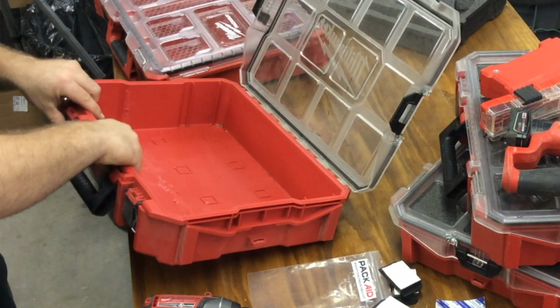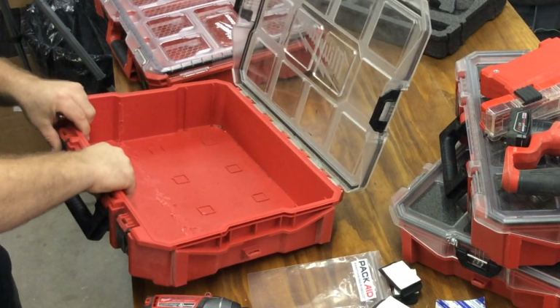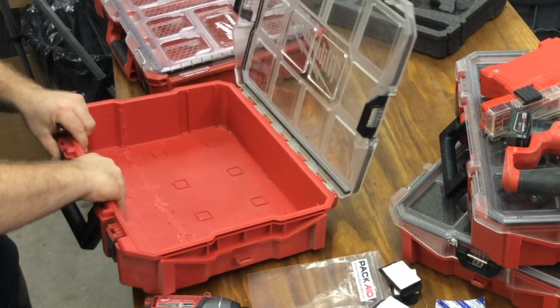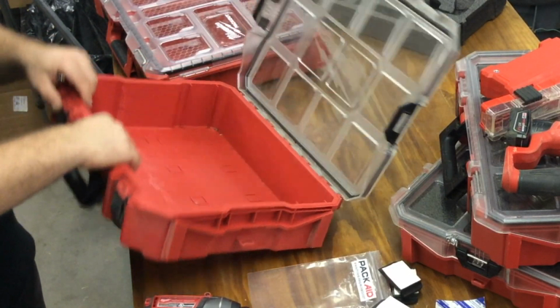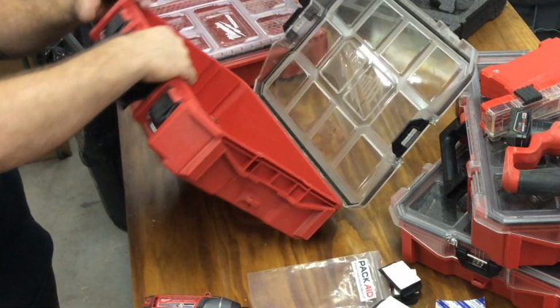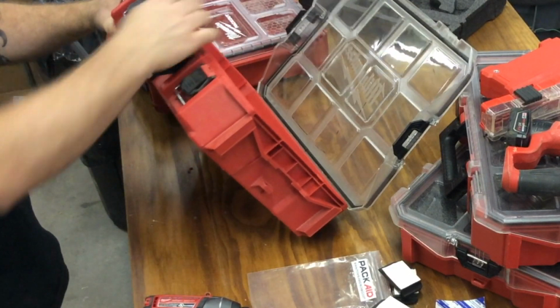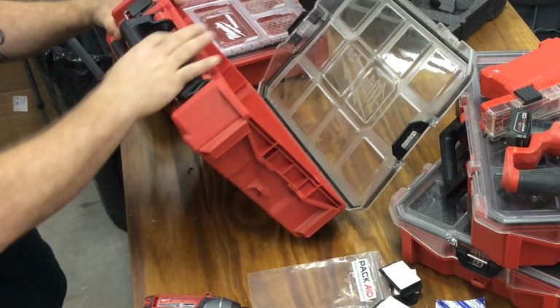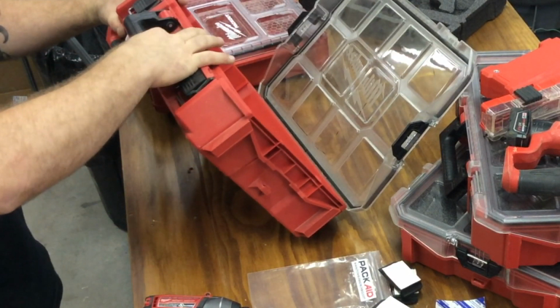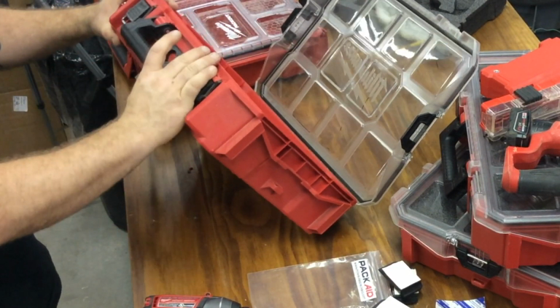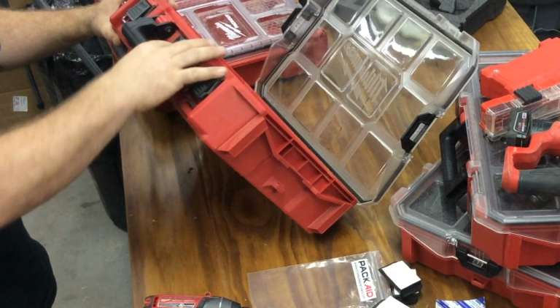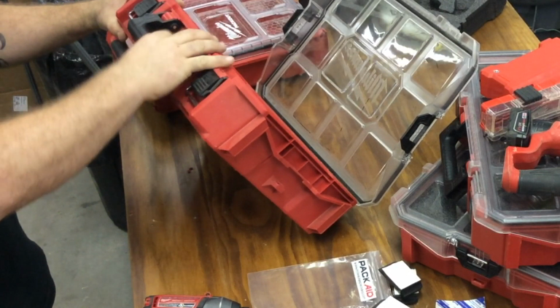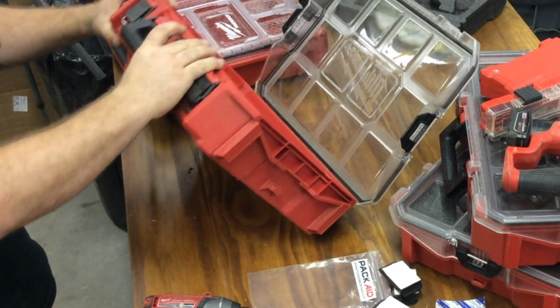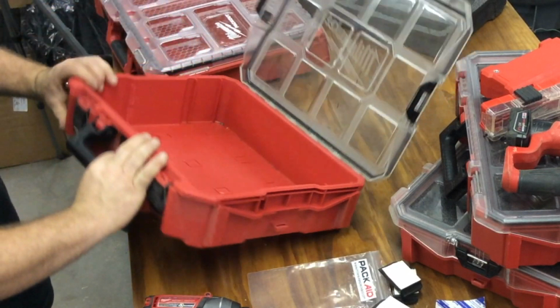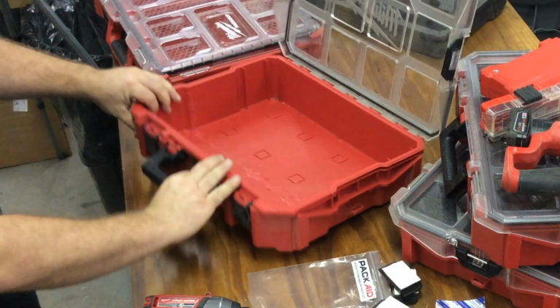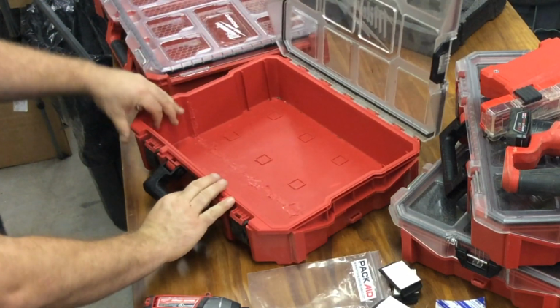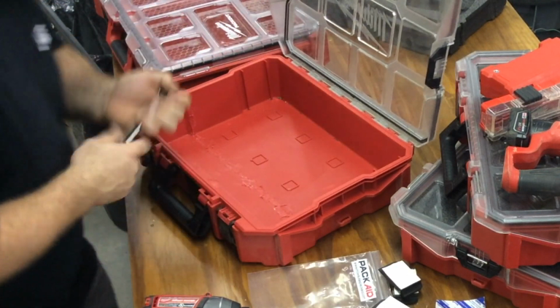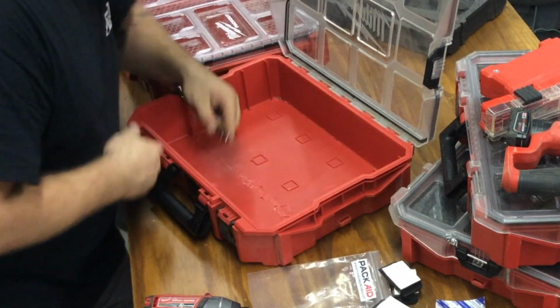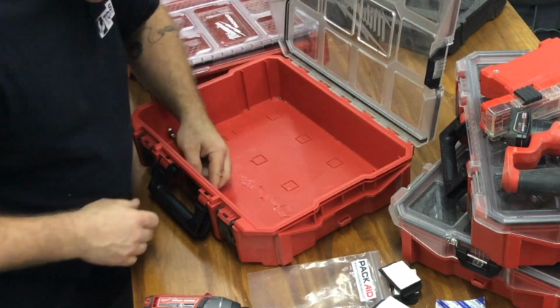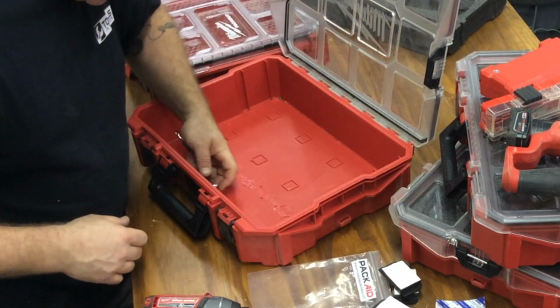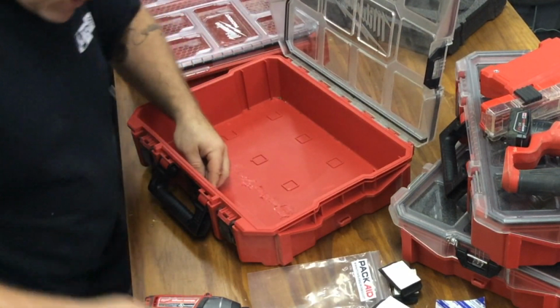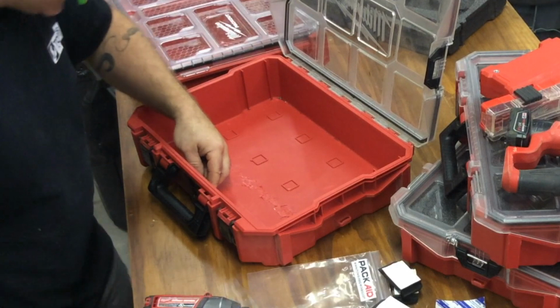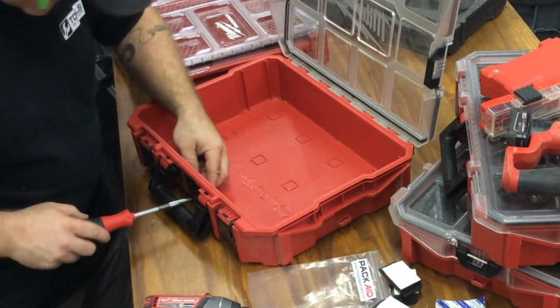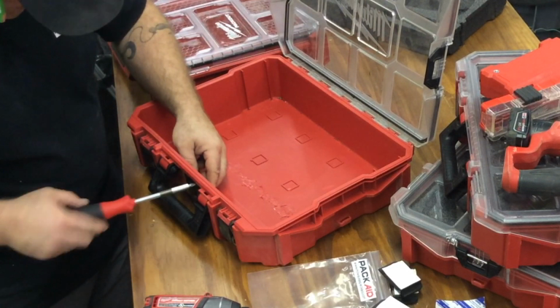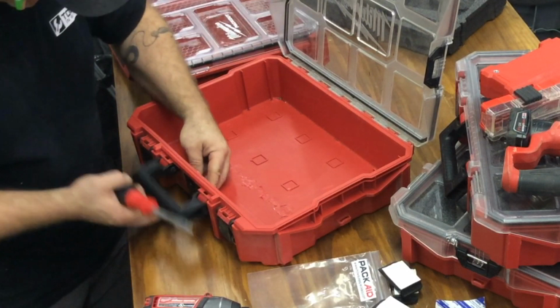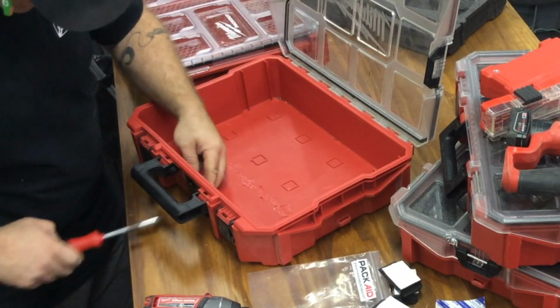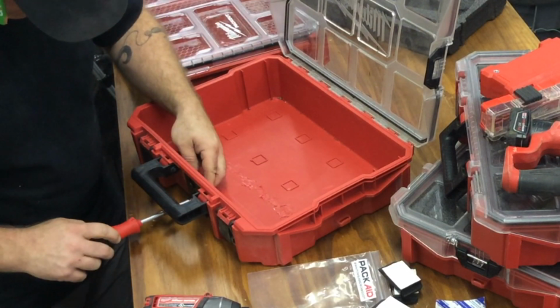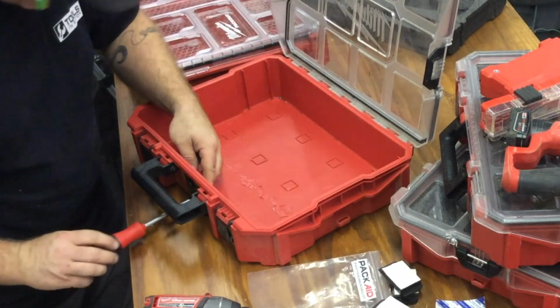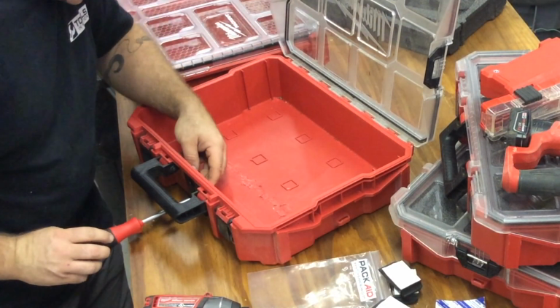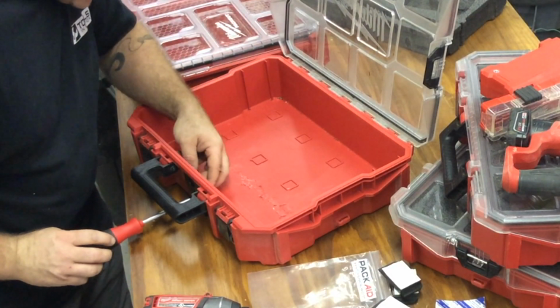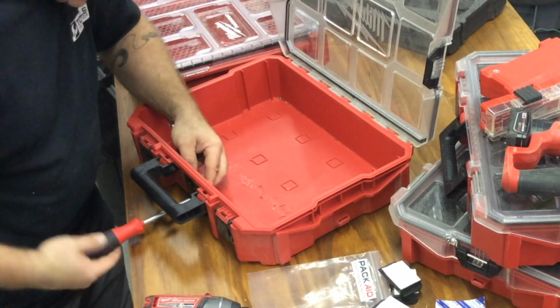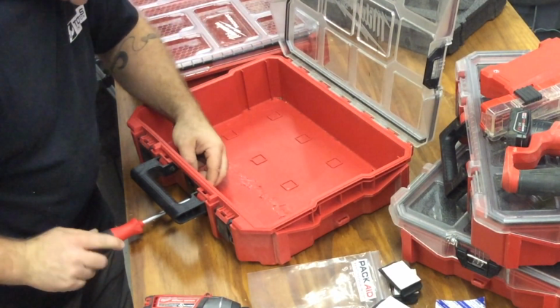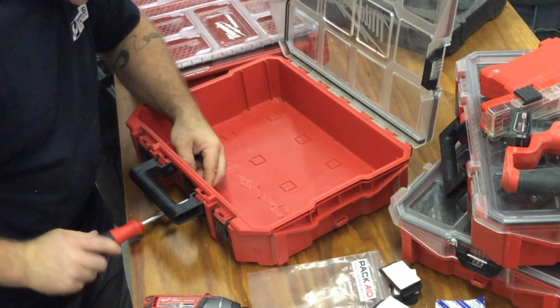That looks like it'll work. I just need to make sure I'm into the nylon on these locknuts.